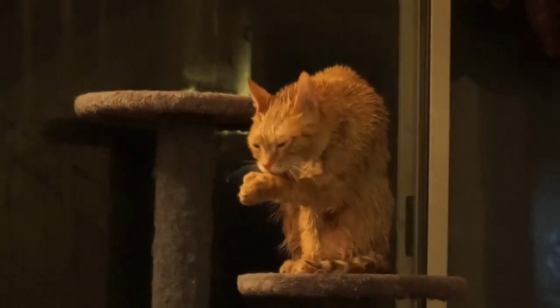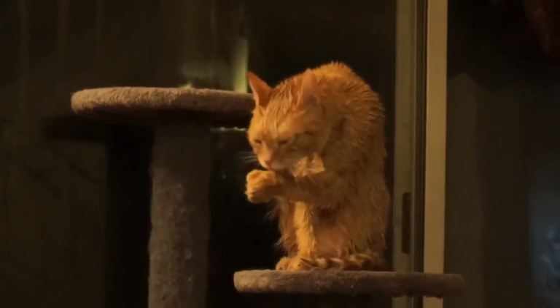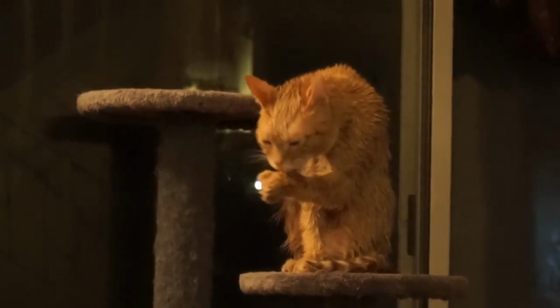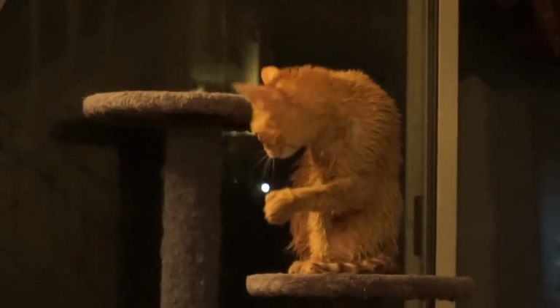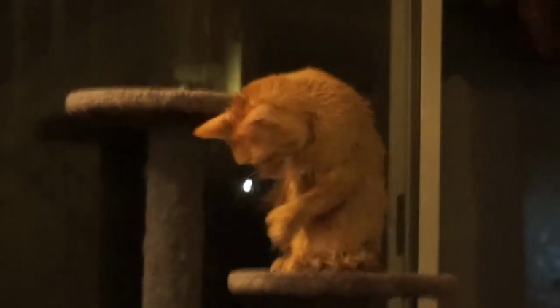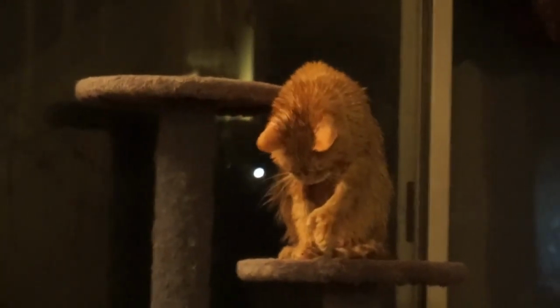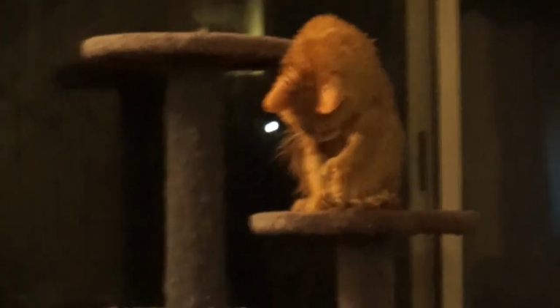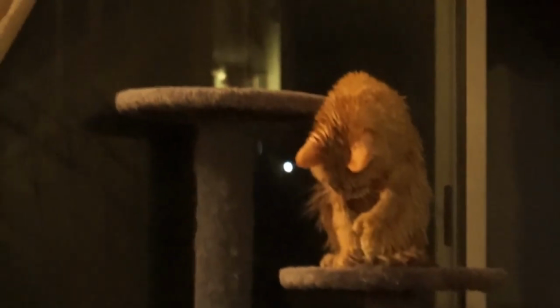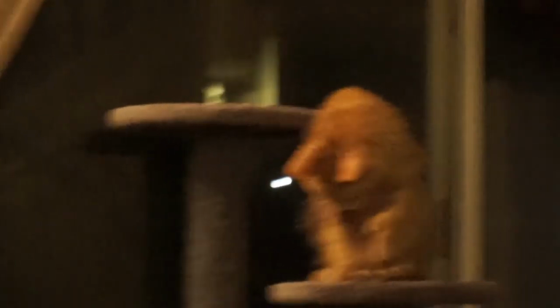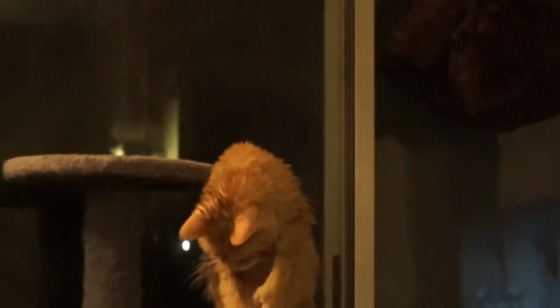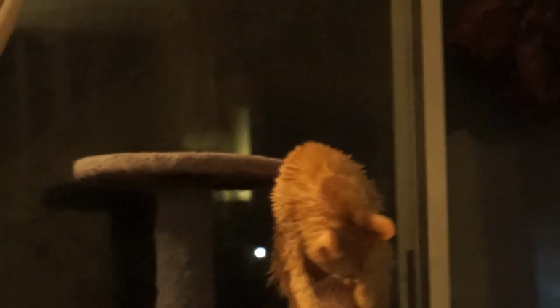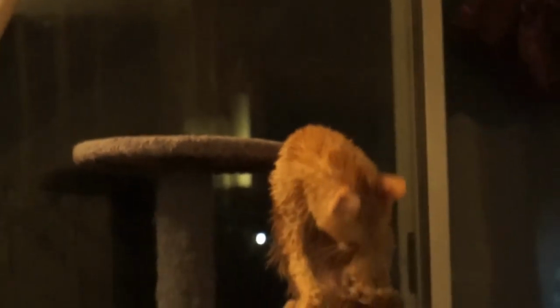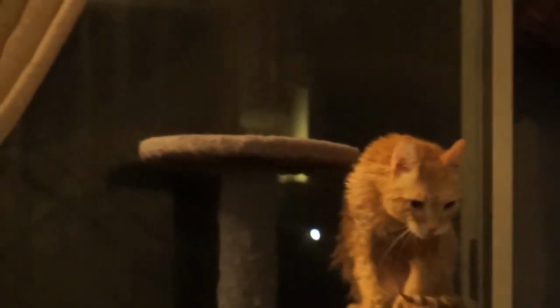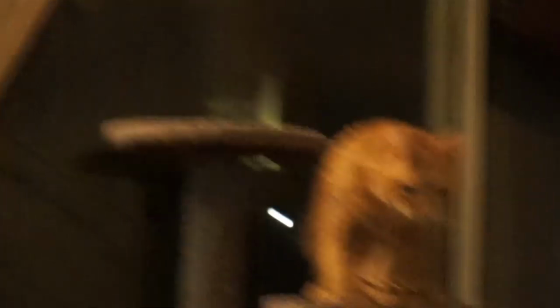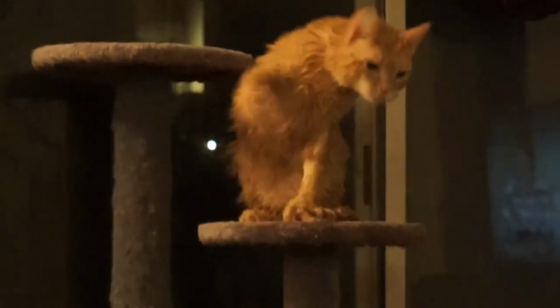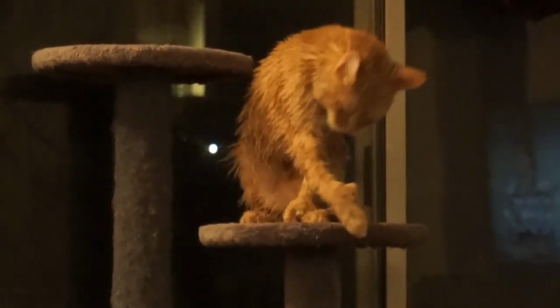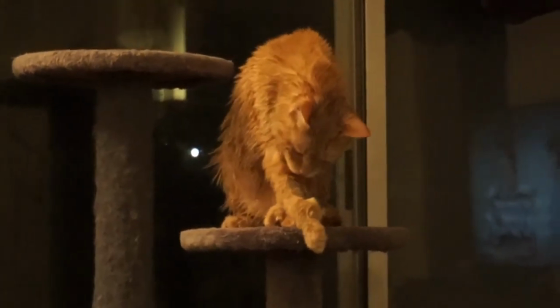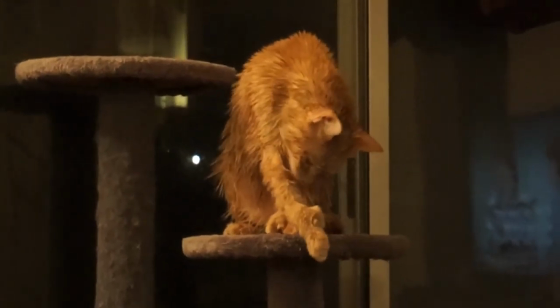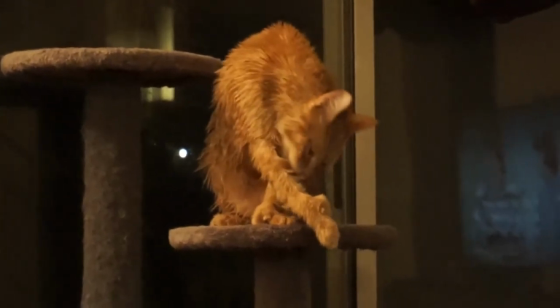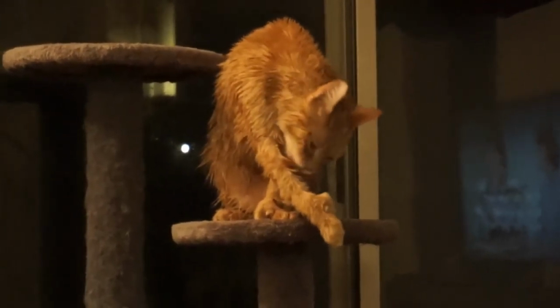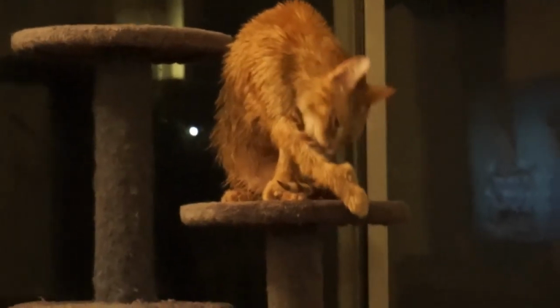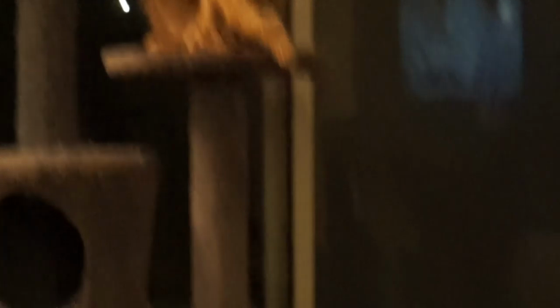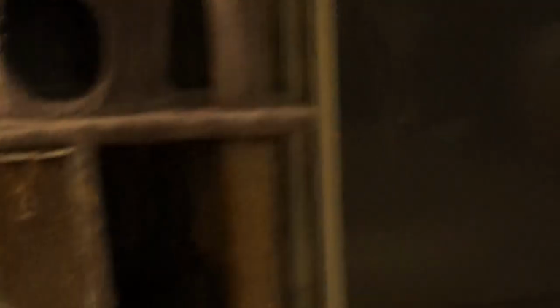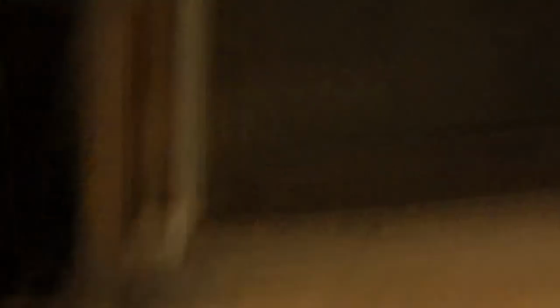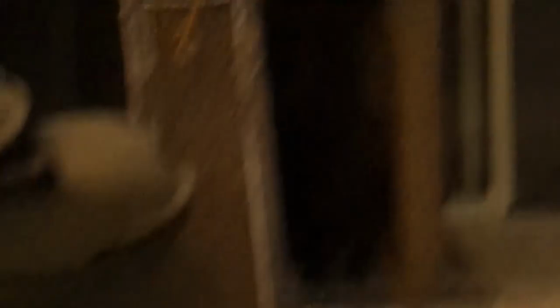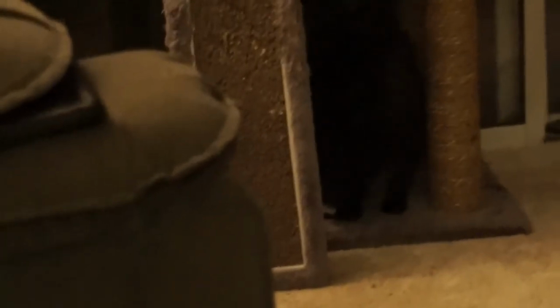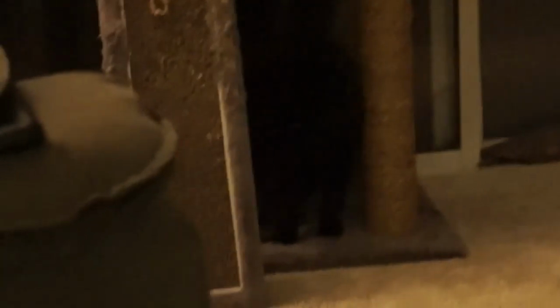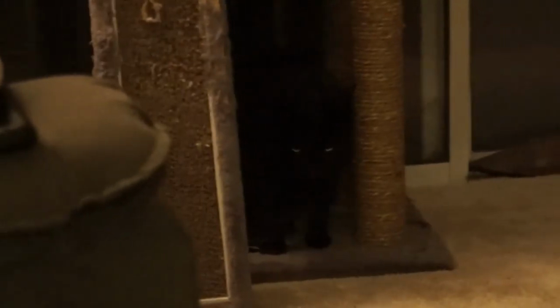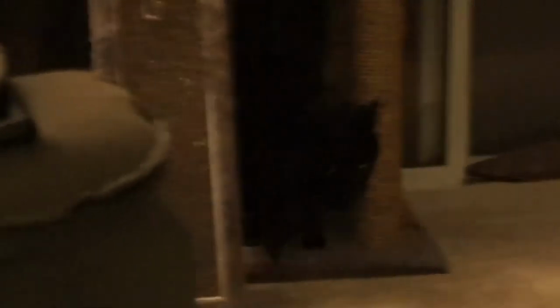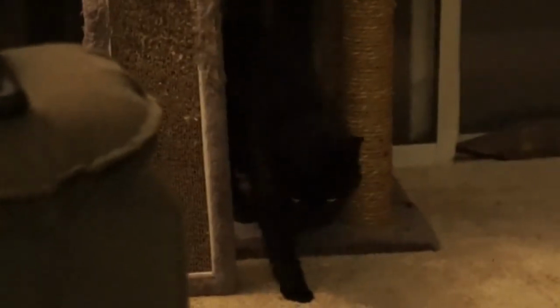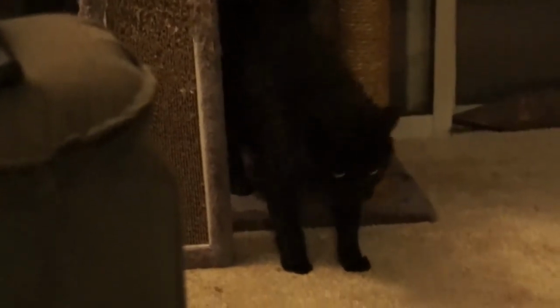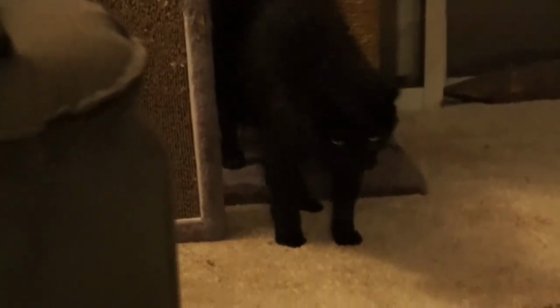Poor babies. Maybe we'll feed them. Maybe we'll give them a little bit of a treat. I'm sorry, boys.